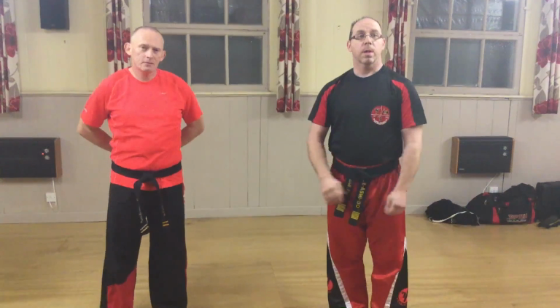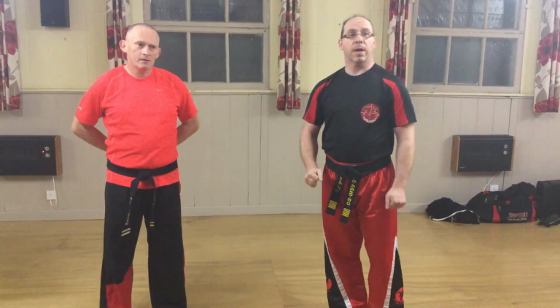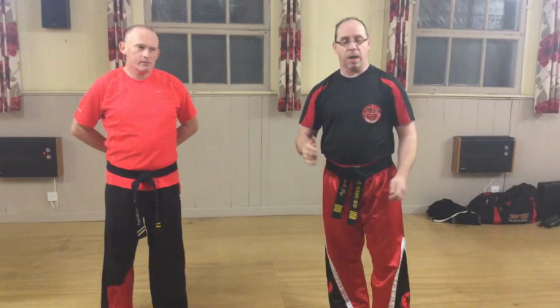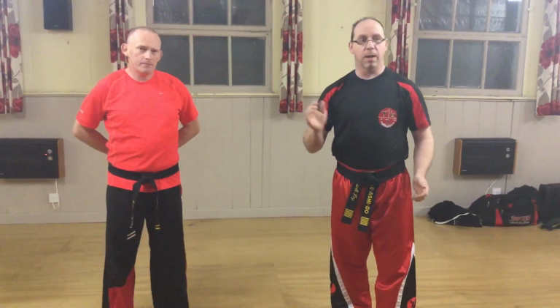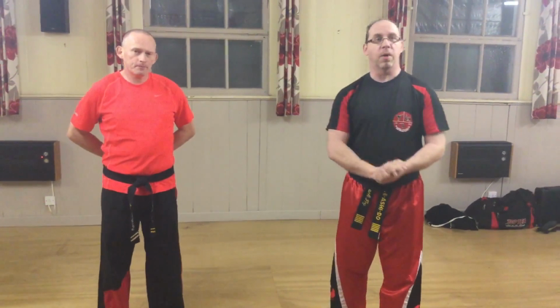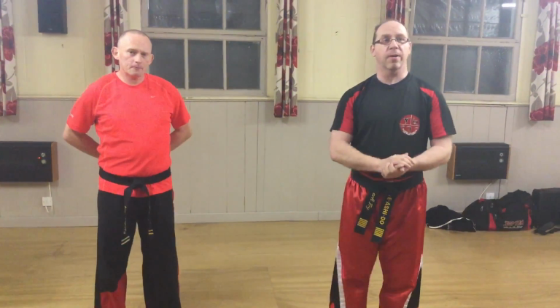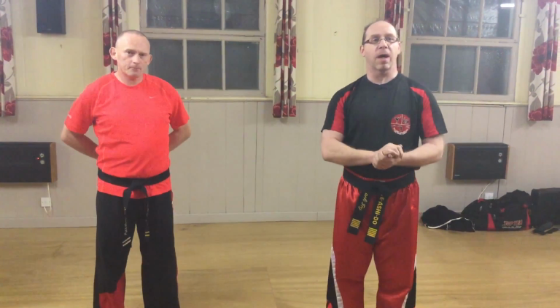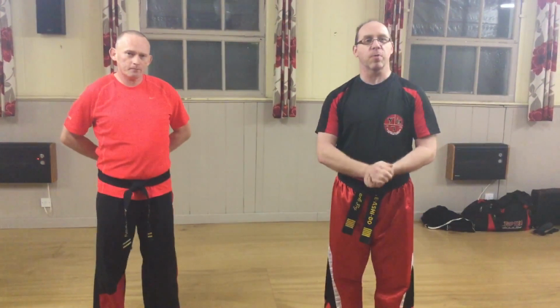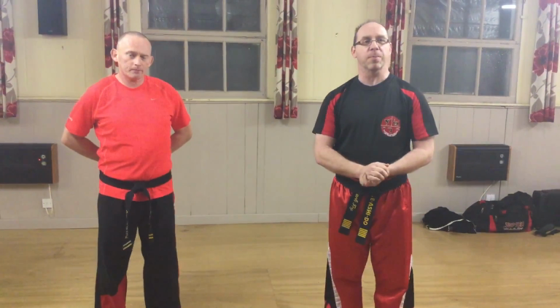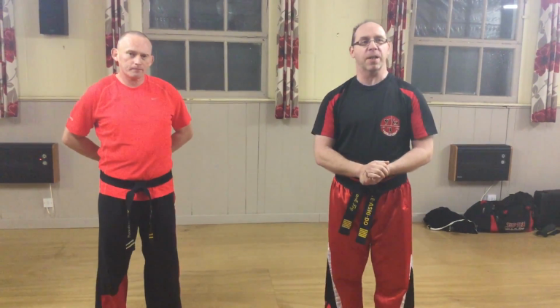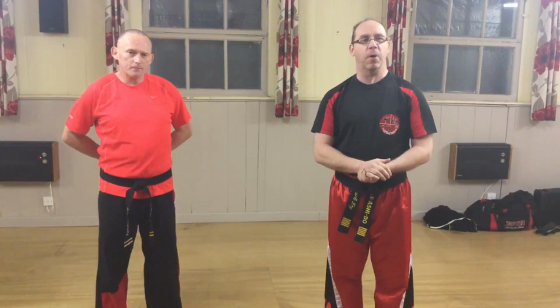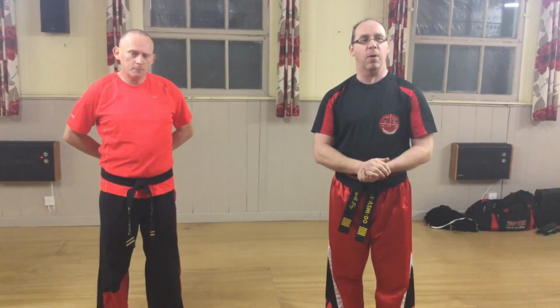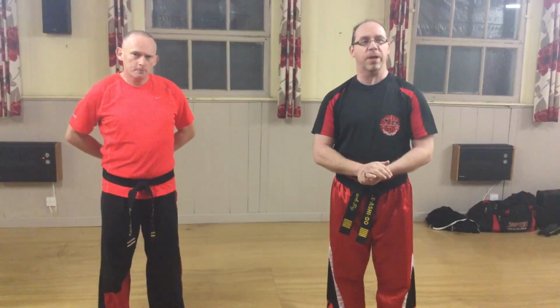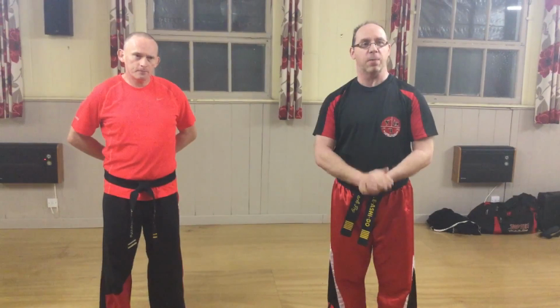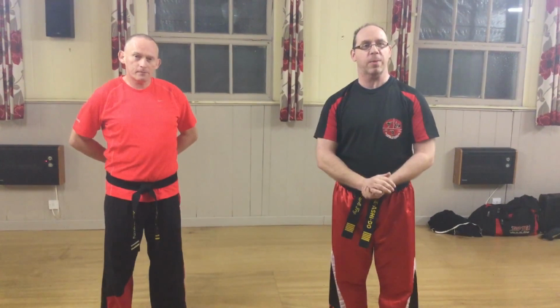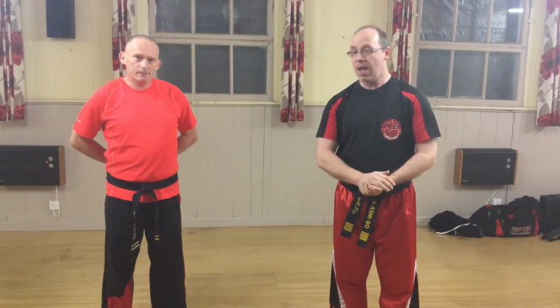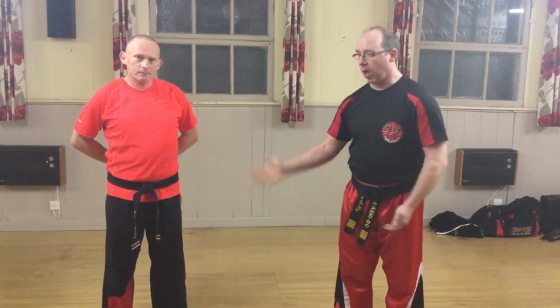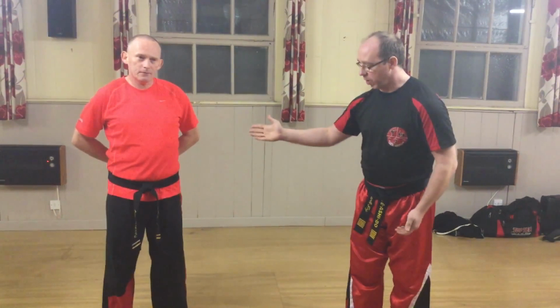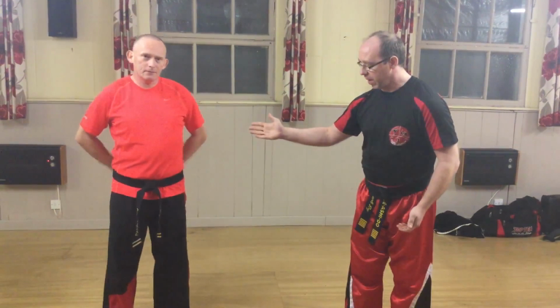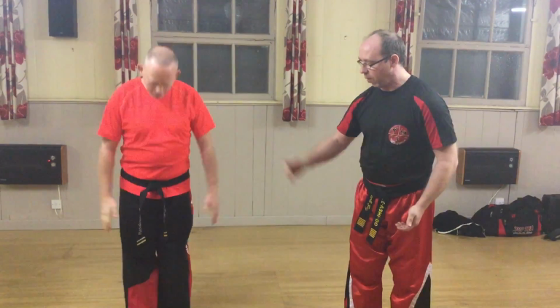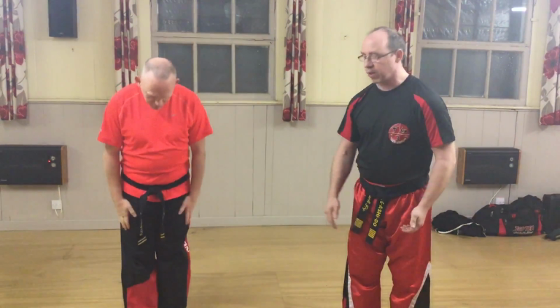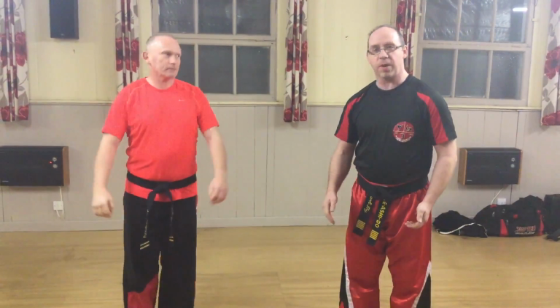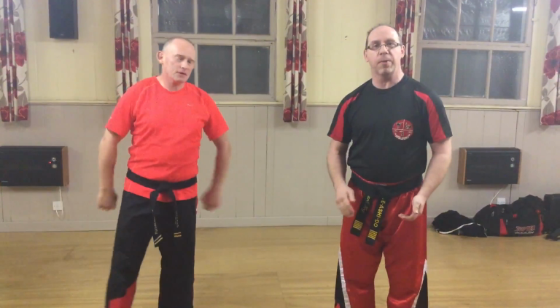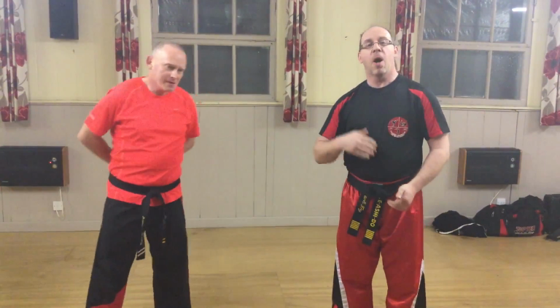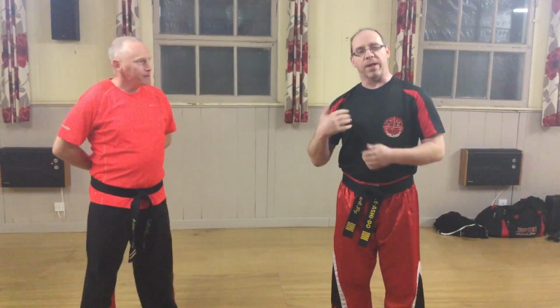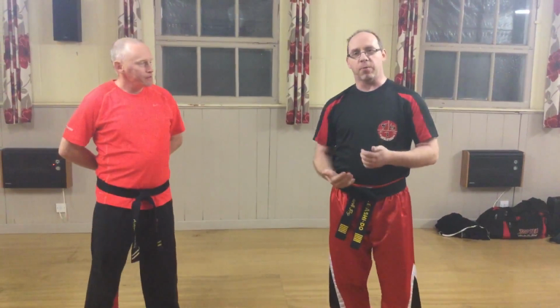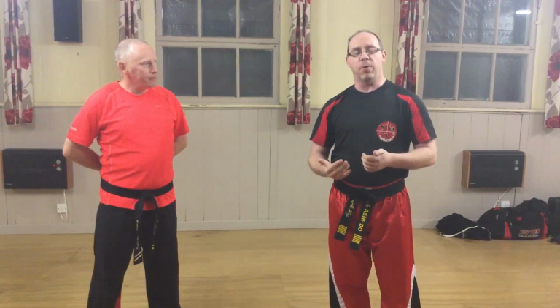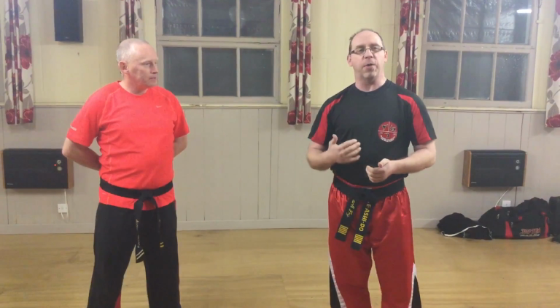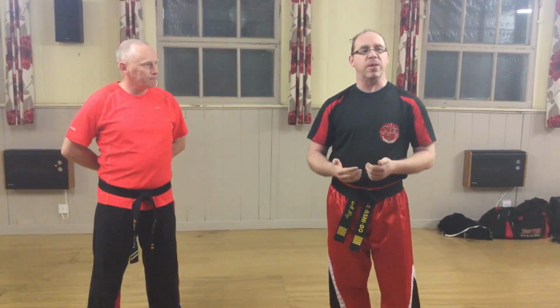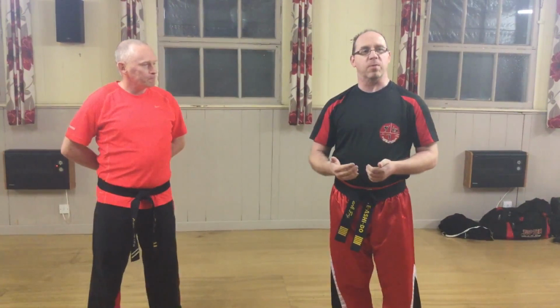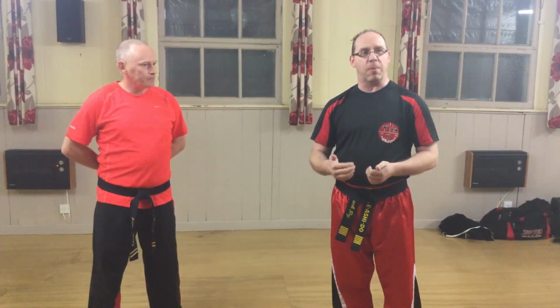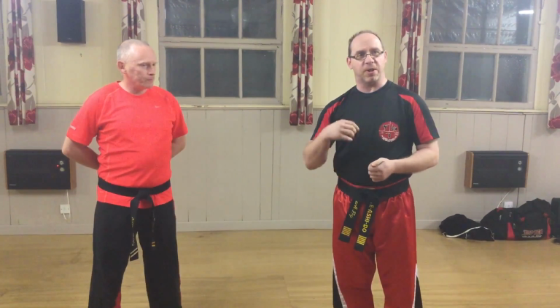Hi, Marfoy here, just running through some basic footwork from the Superfoot system. I've got Mr. Russell with me from Tanksway Taekwondo. We're going to go through a few of the movement systems from the Superfoot system.